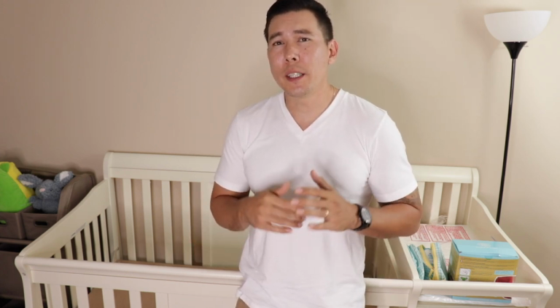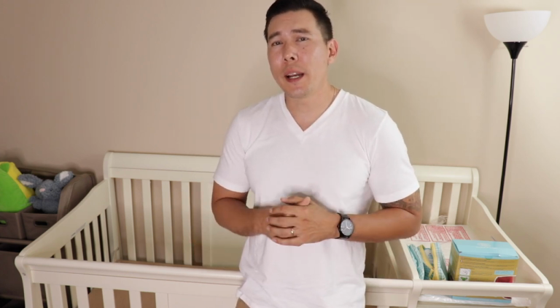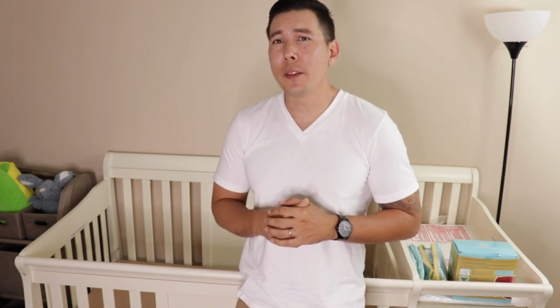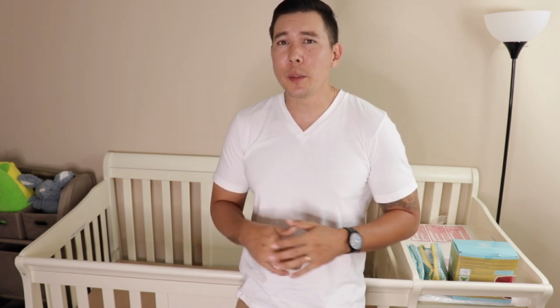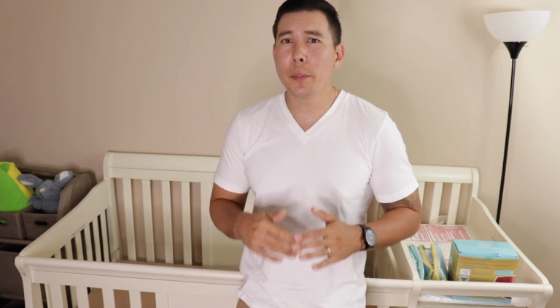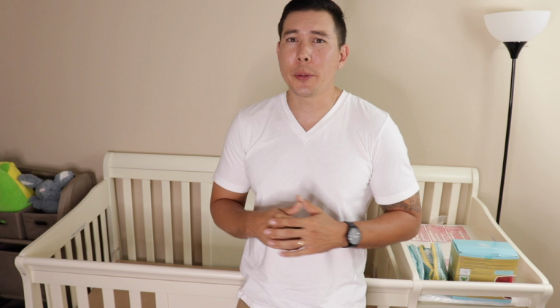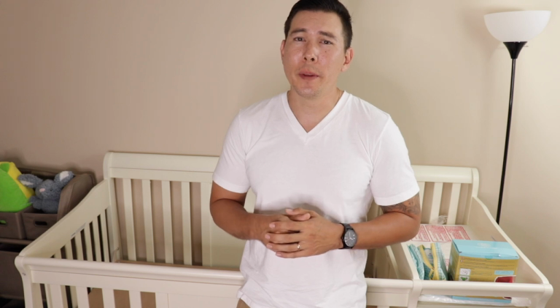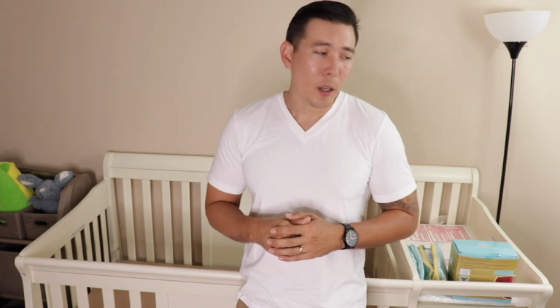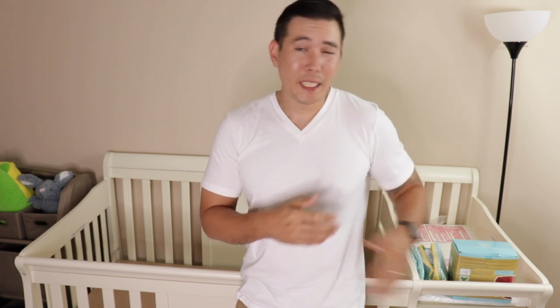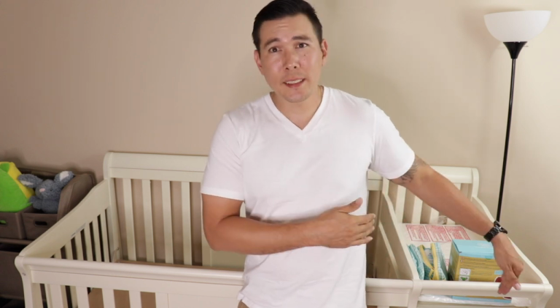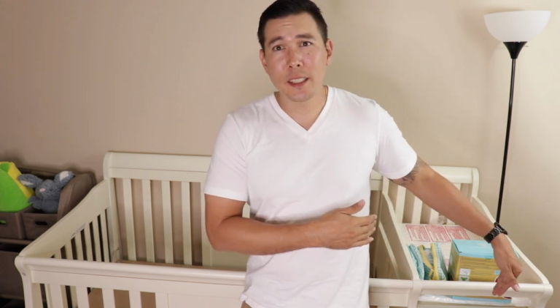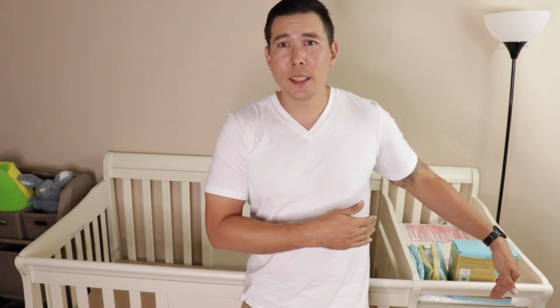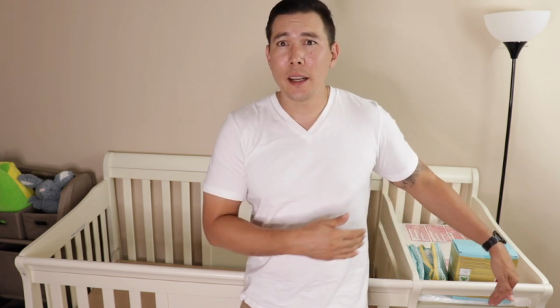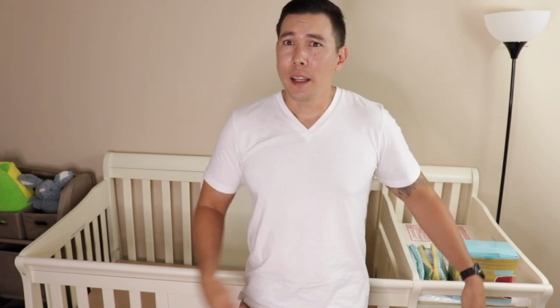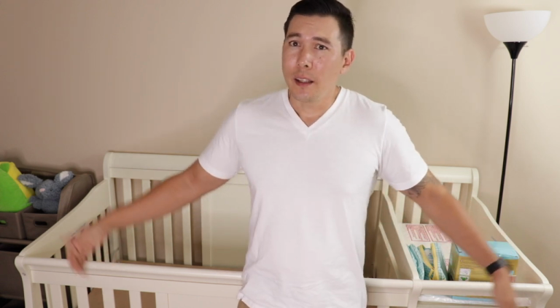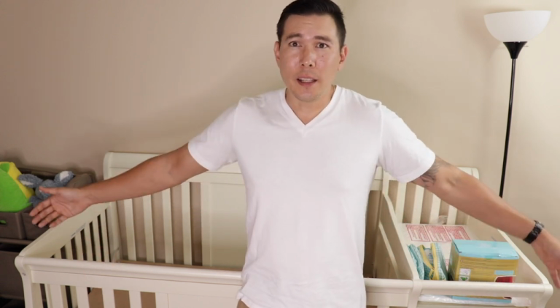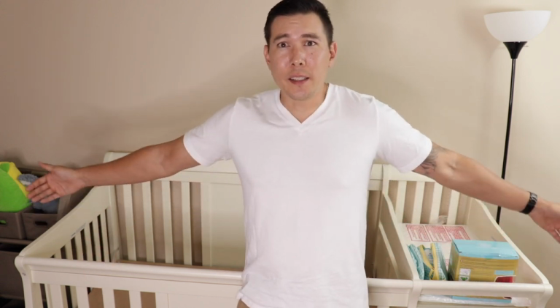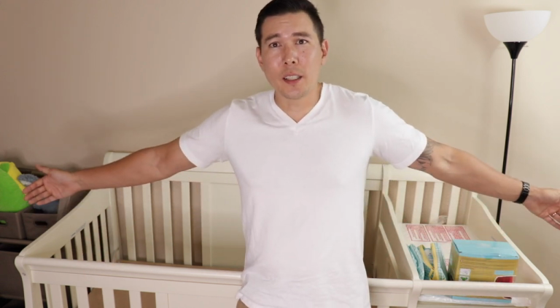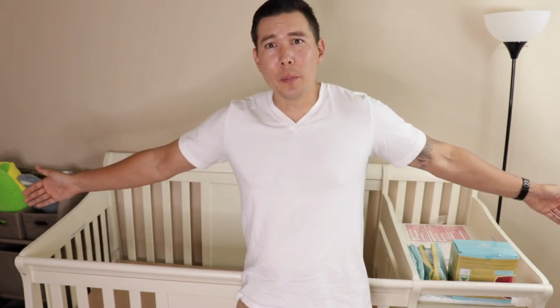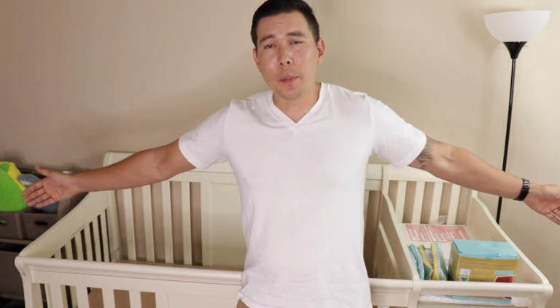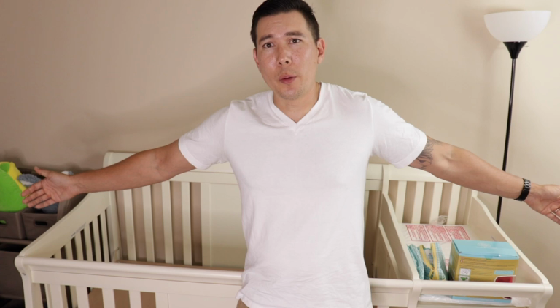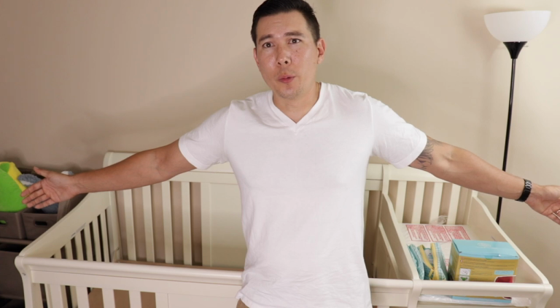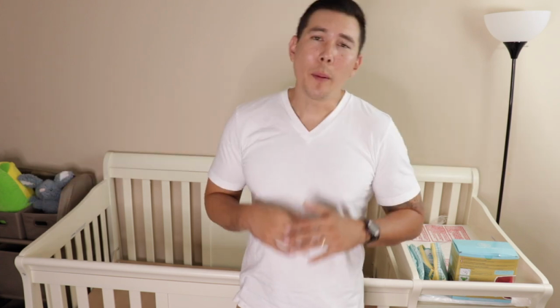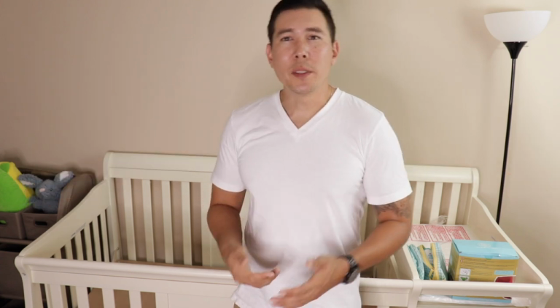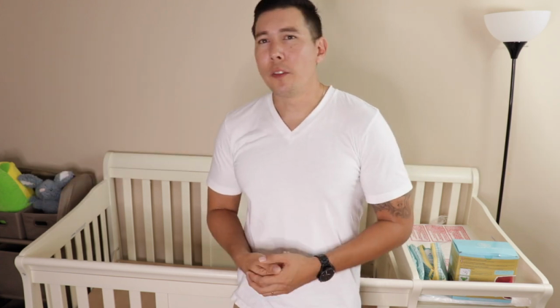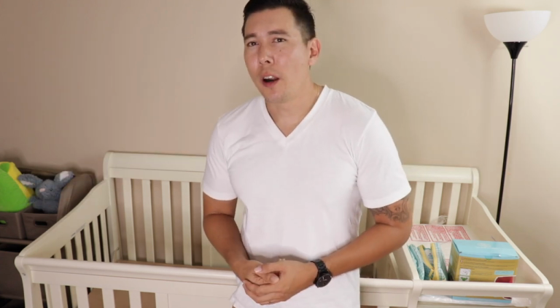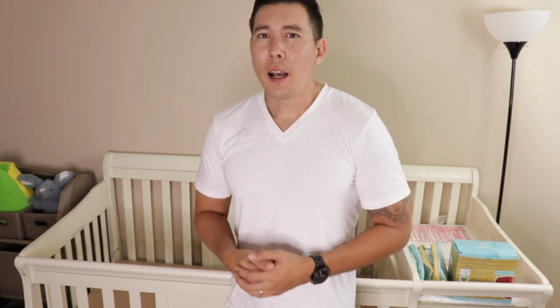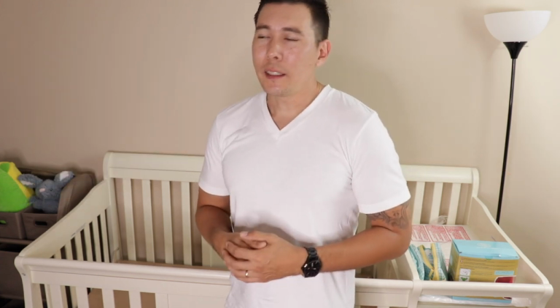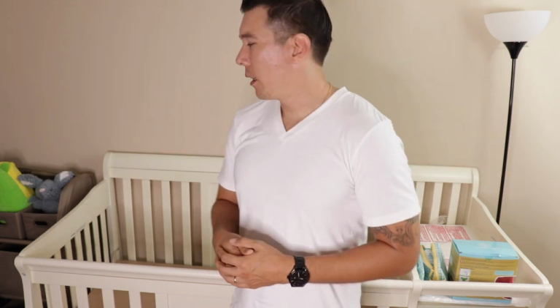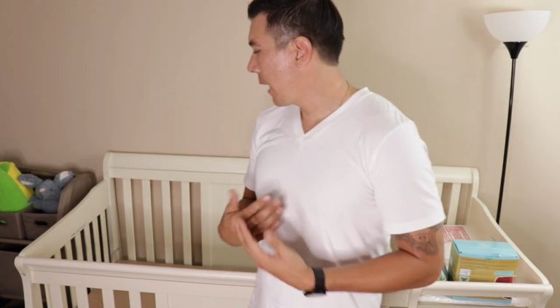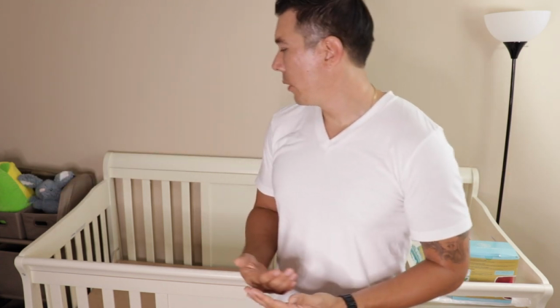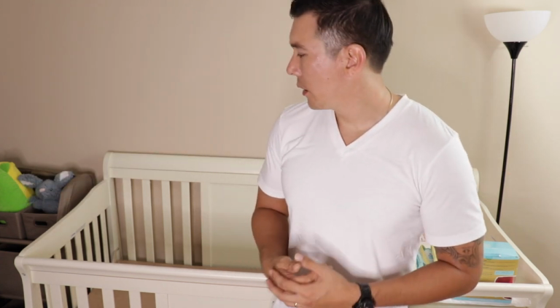I can tell you right now that it's a pretty big crib. With the changing station on the side, it takes up a big part of the room. But I'm happy so far — I like the color, I like how it looks.